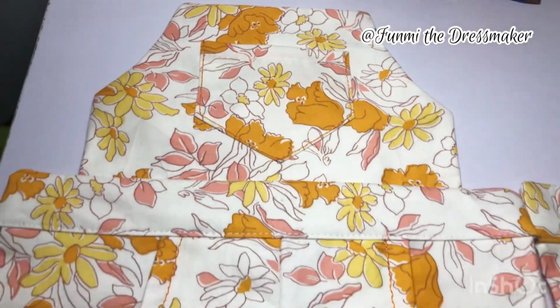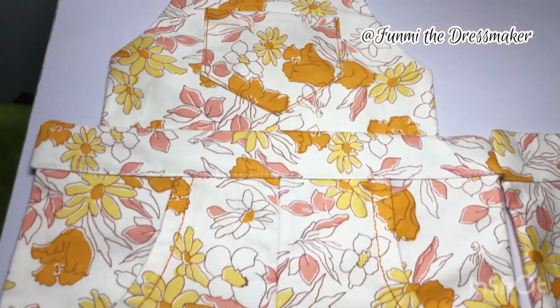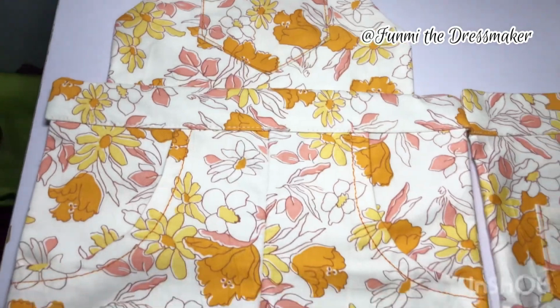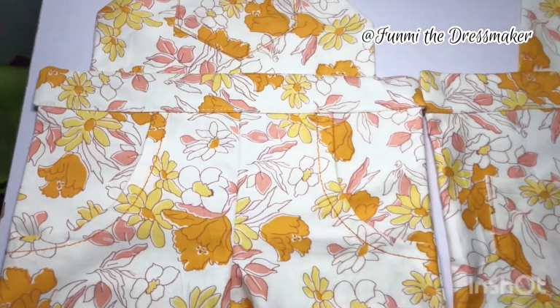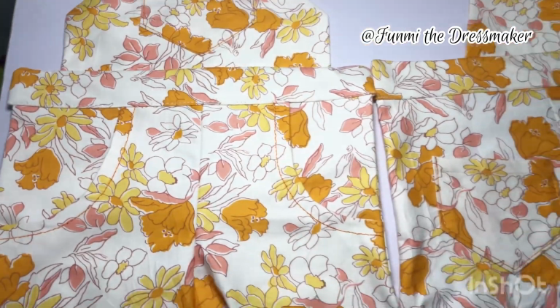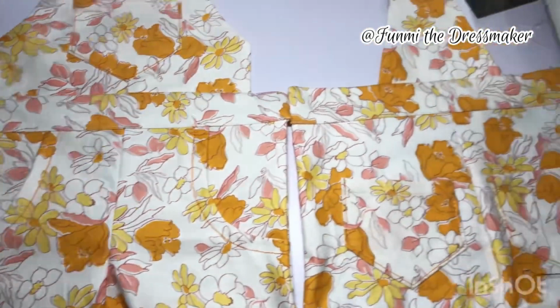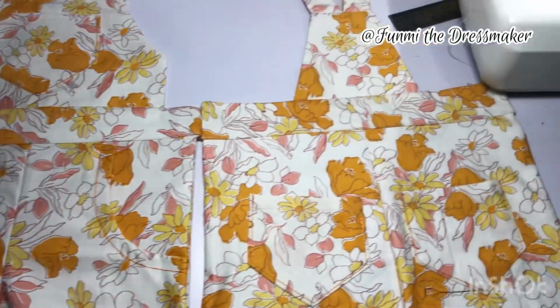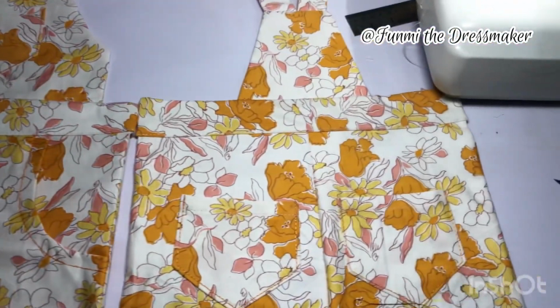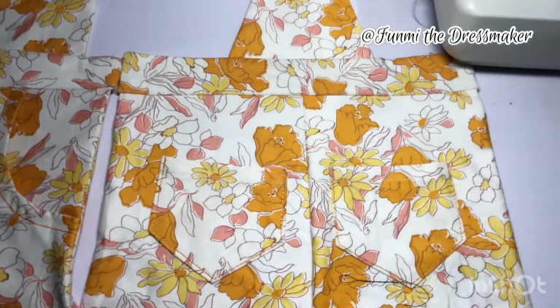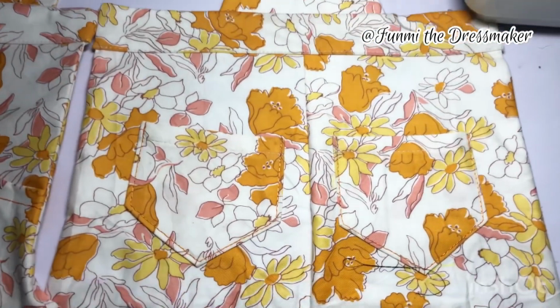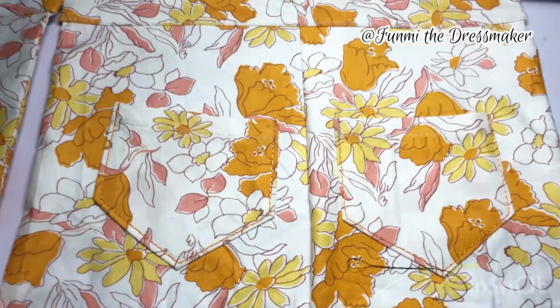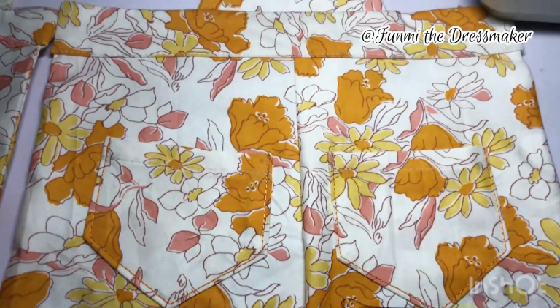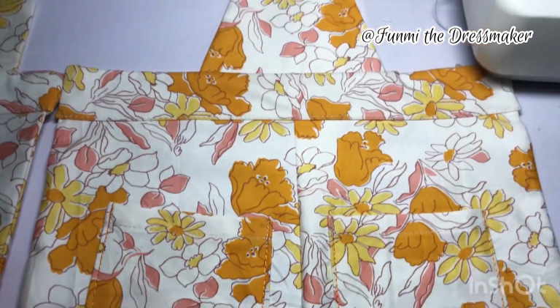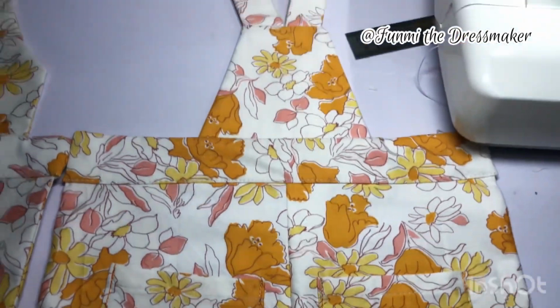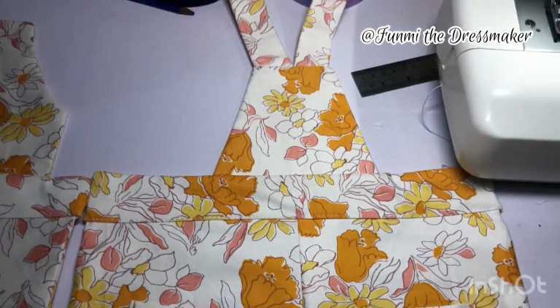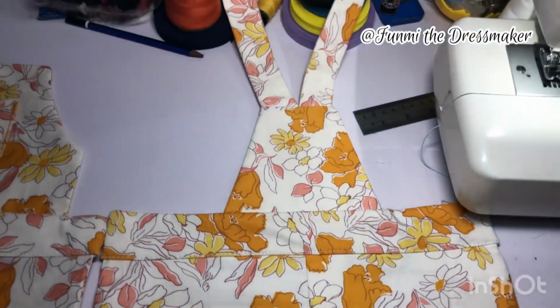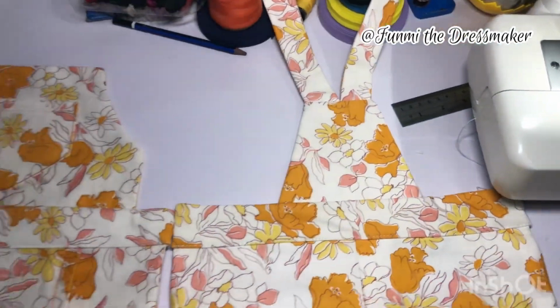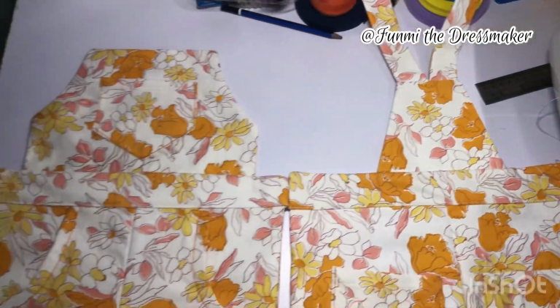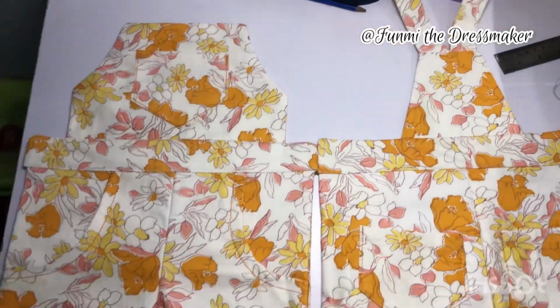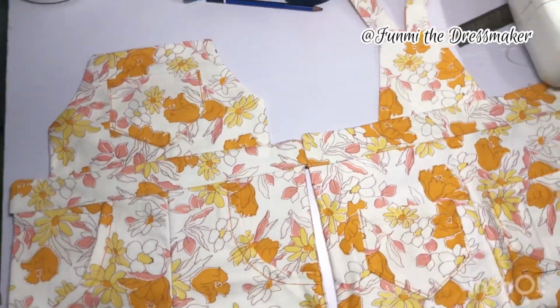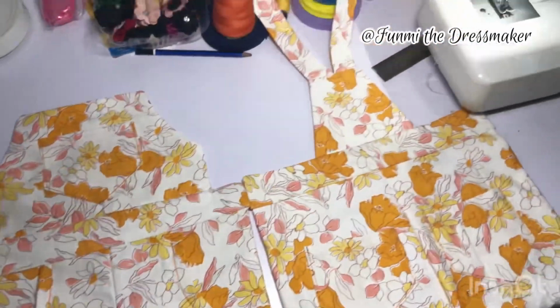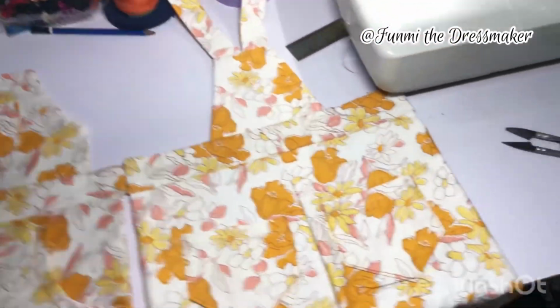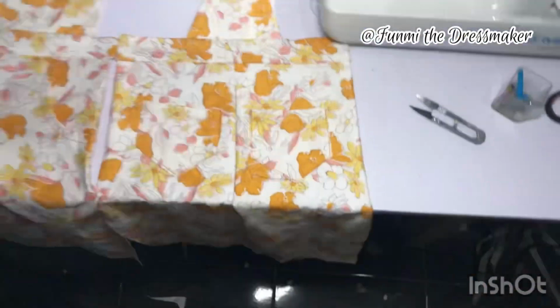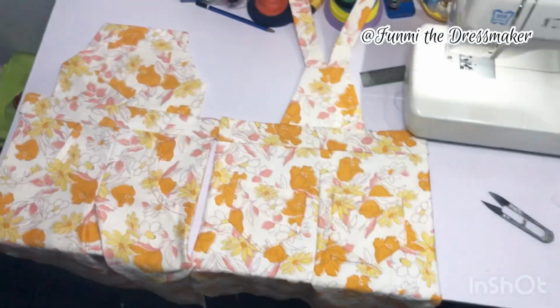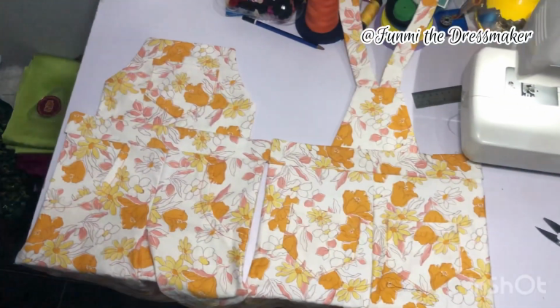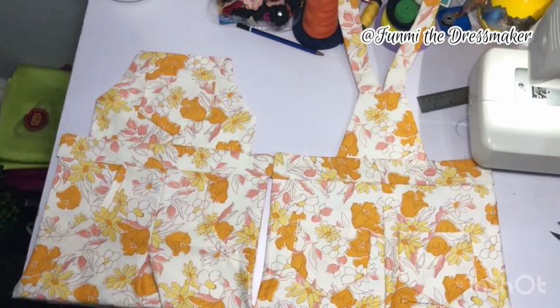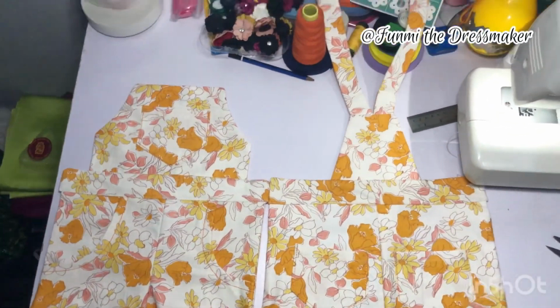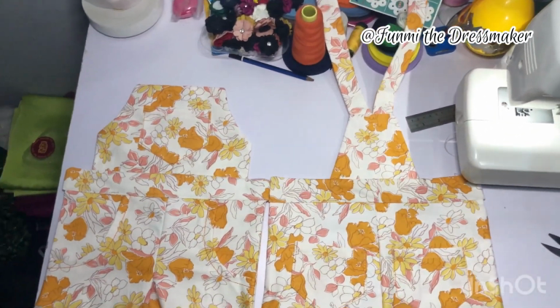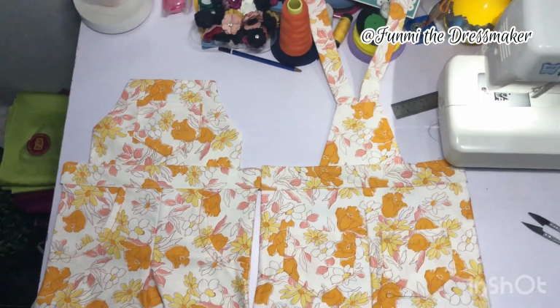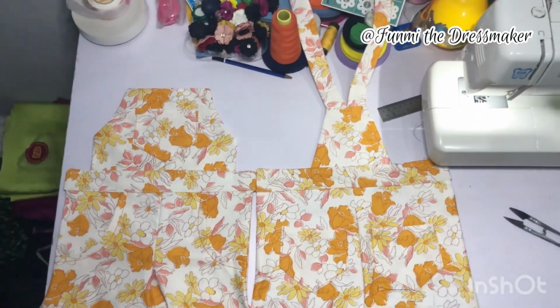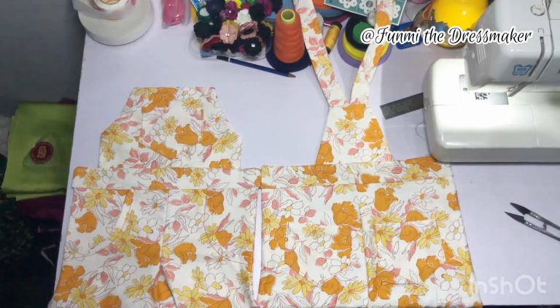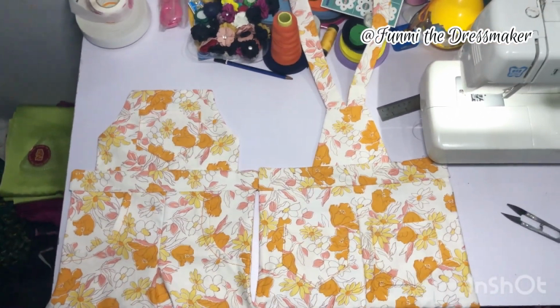Here's what we have so far — our front piece and then our back piece. It's coming together really nicely. At this point I was really excited because I was worried about how this was going to turn out.